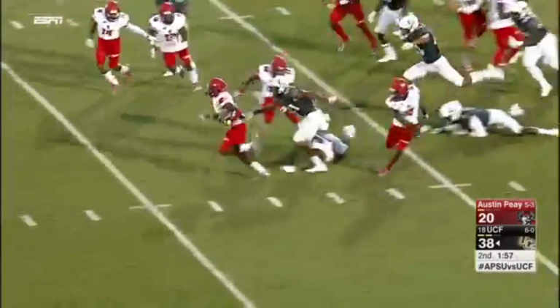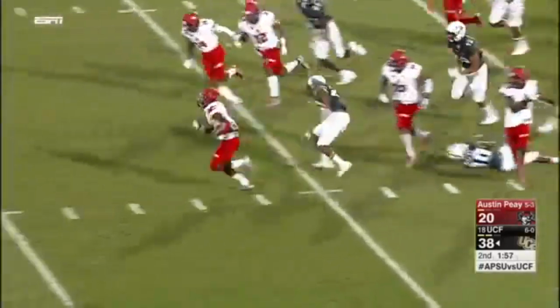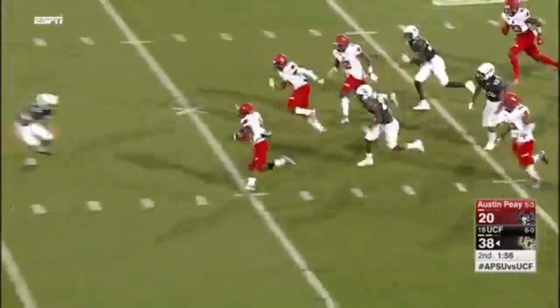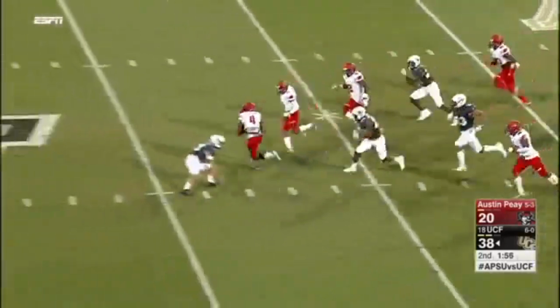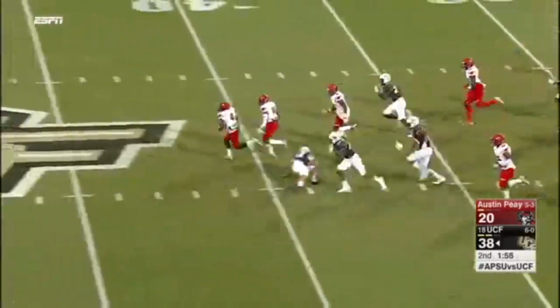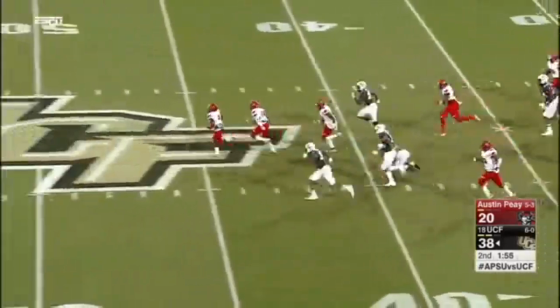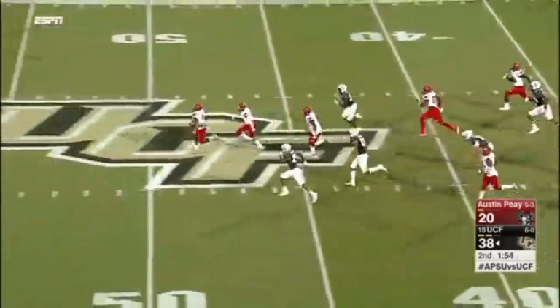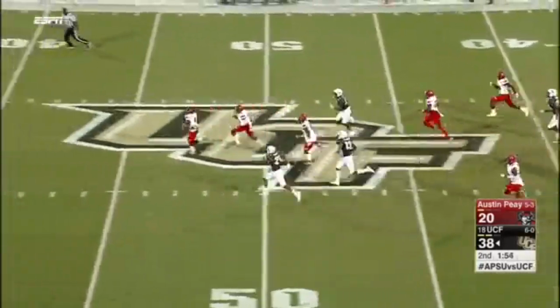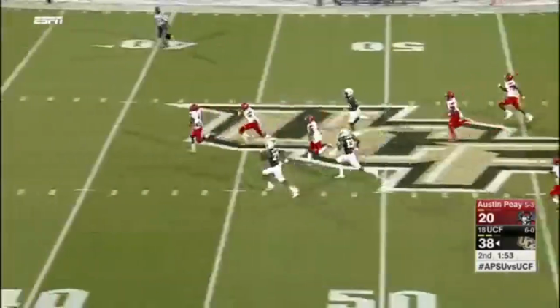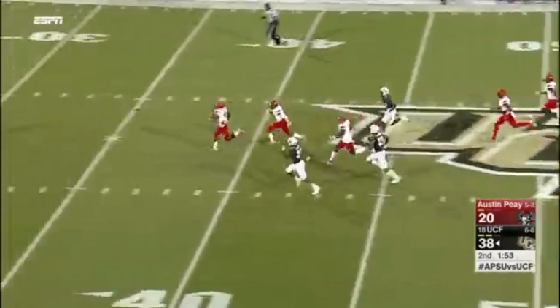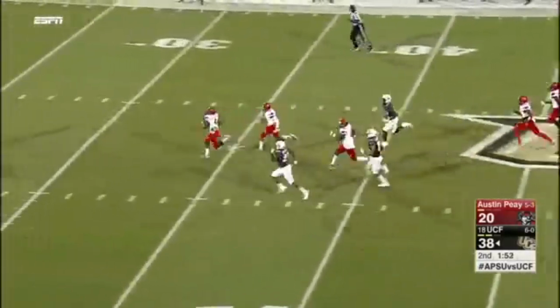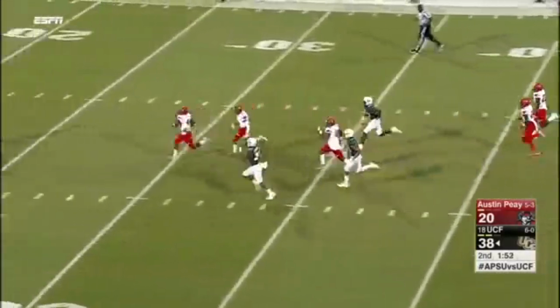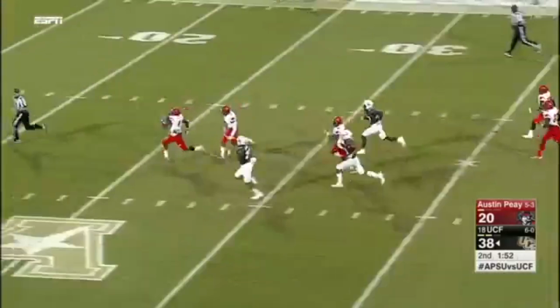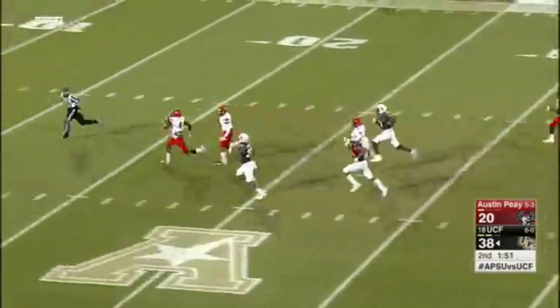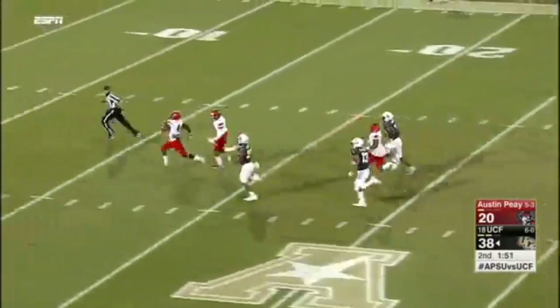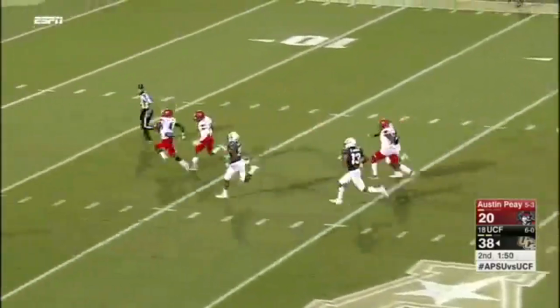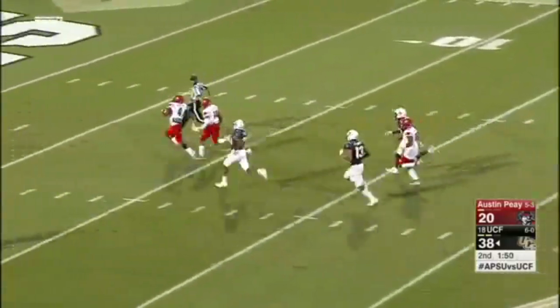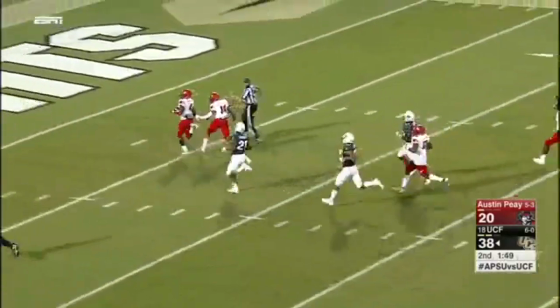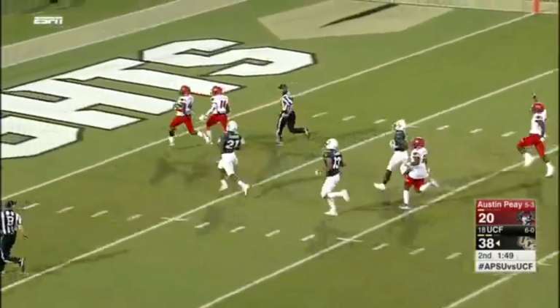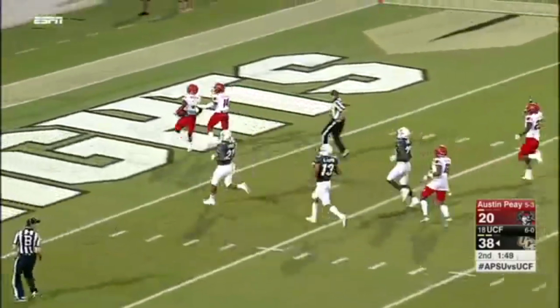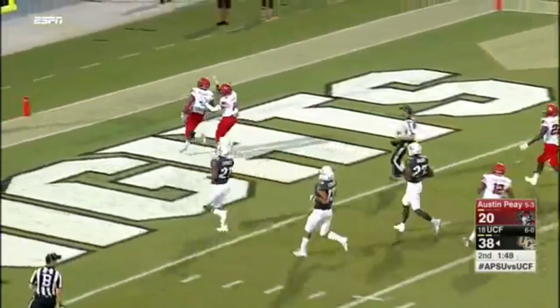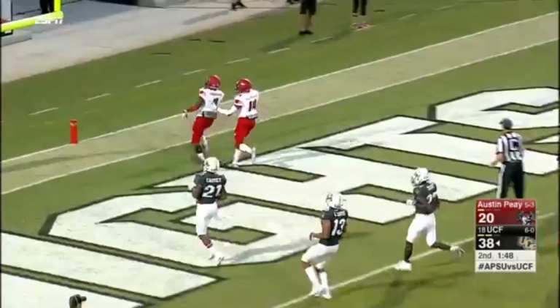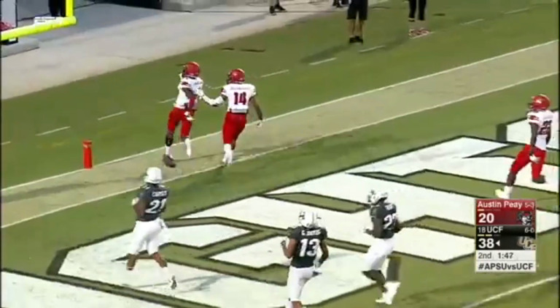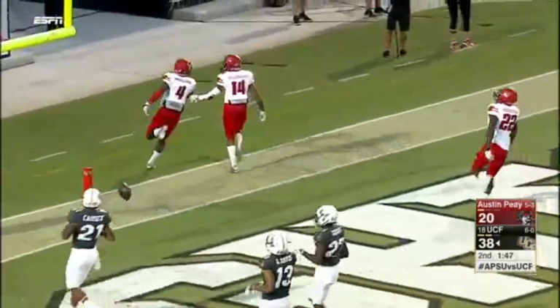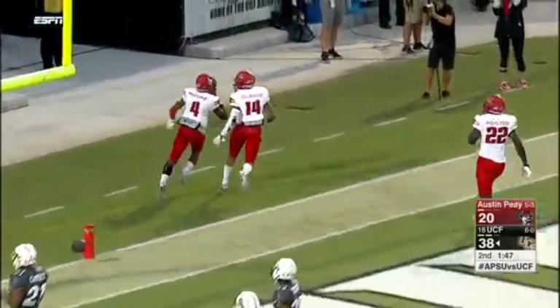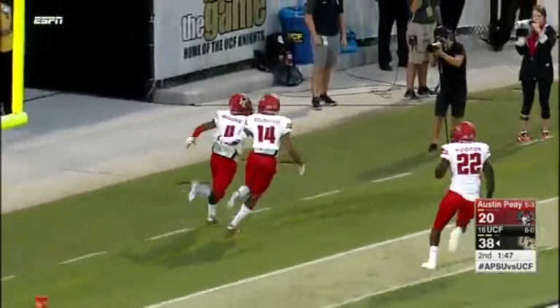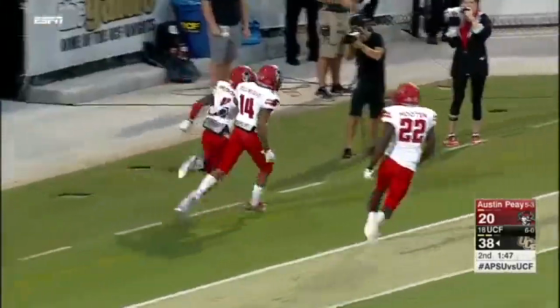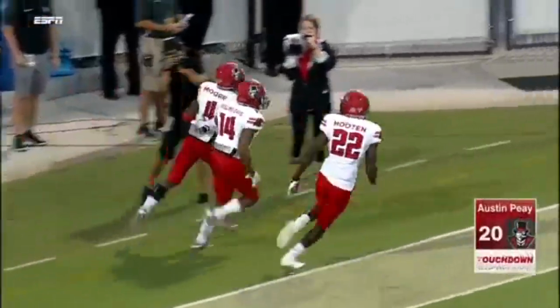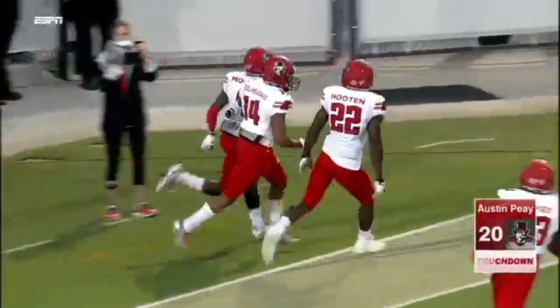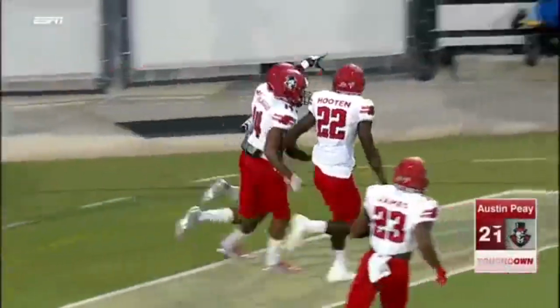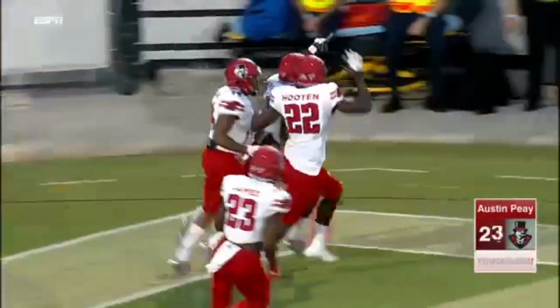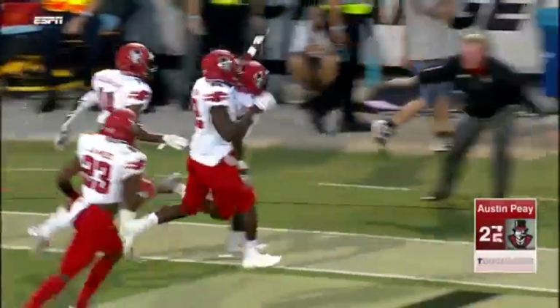On the return, slipping three goes Moore — Kyron Moore — a foot race to the 30. He's not going to get caught this time. Touchdown! No flags. Eighty-five yards.